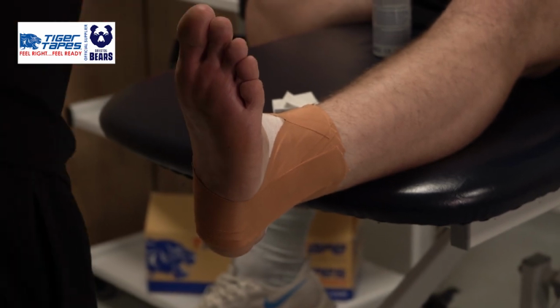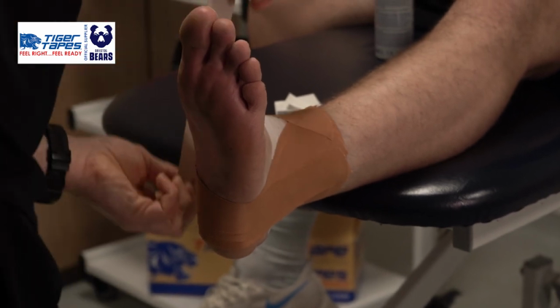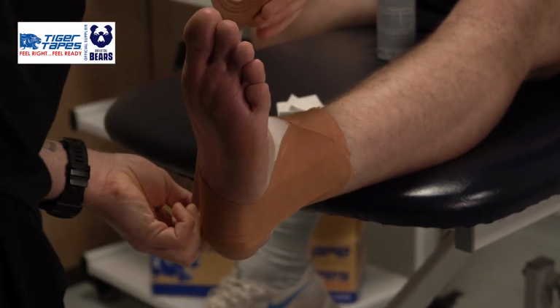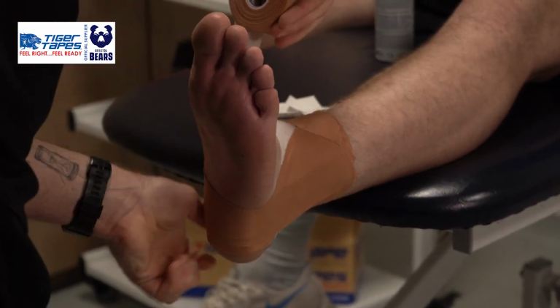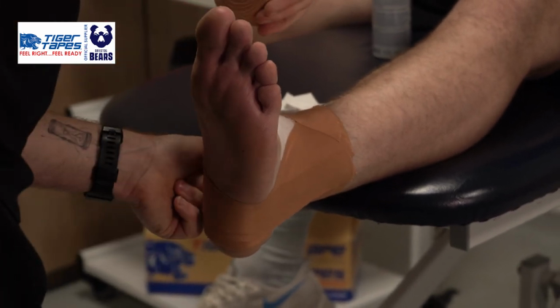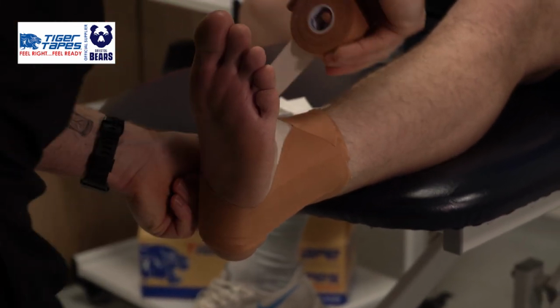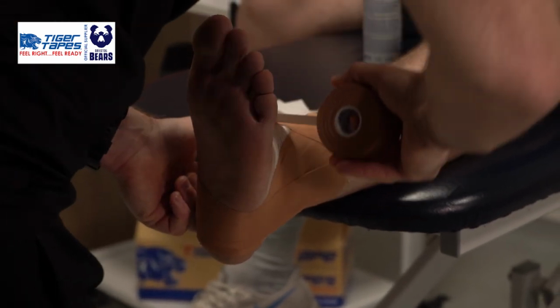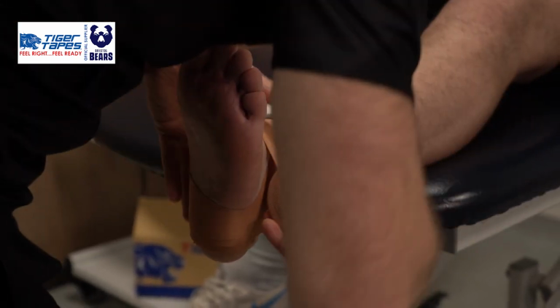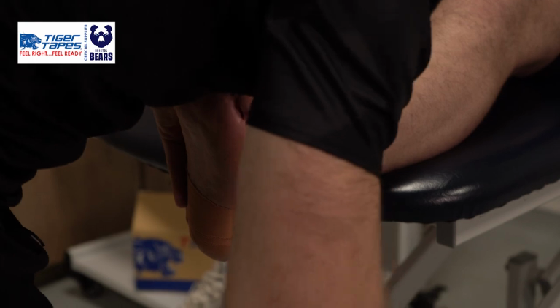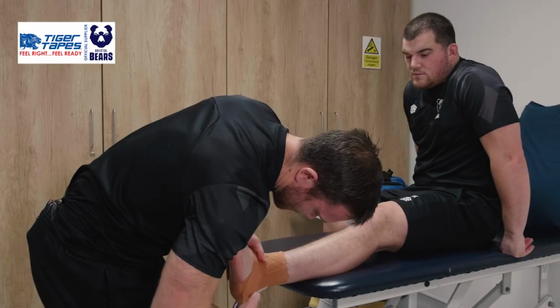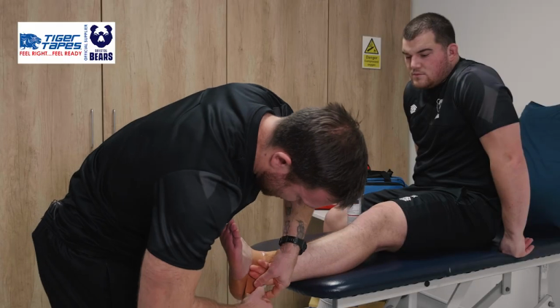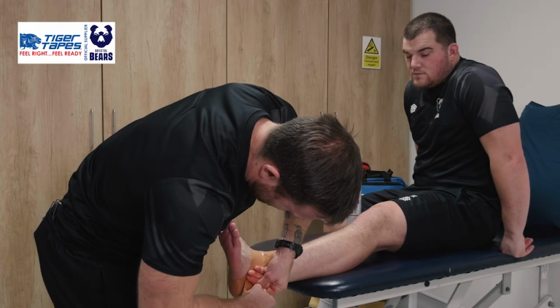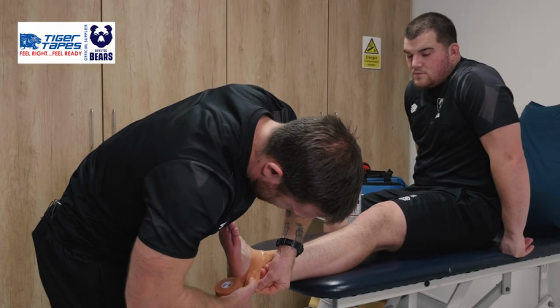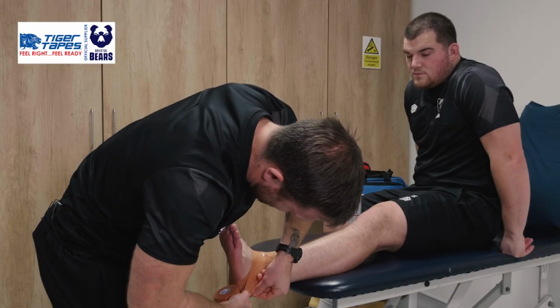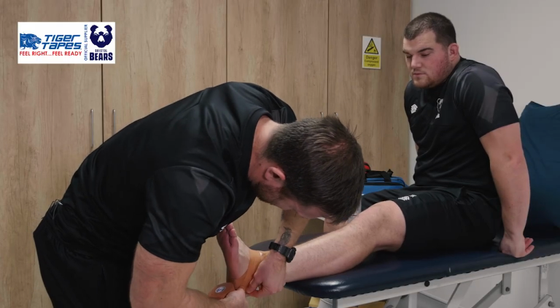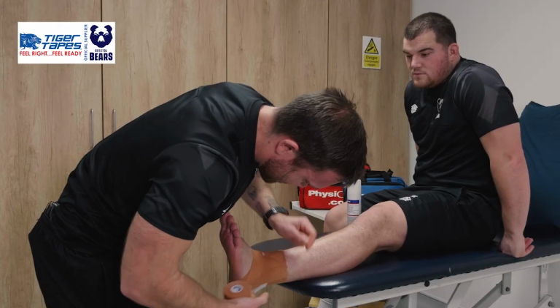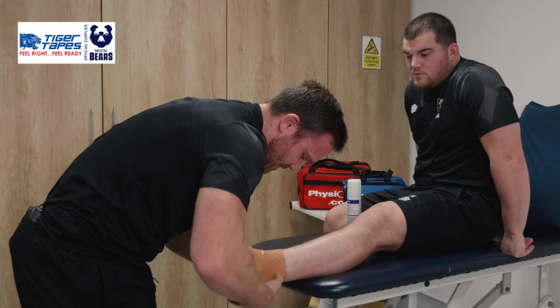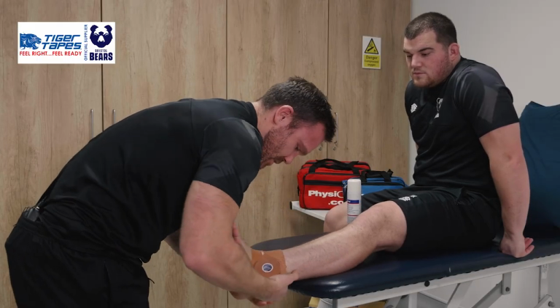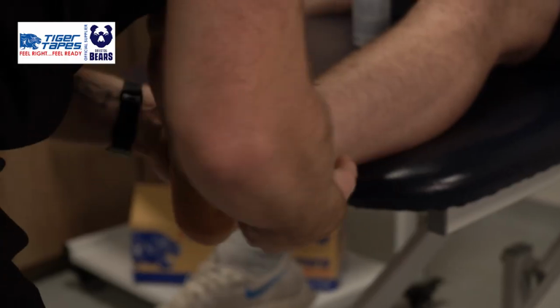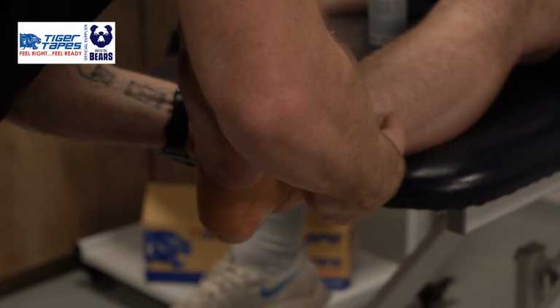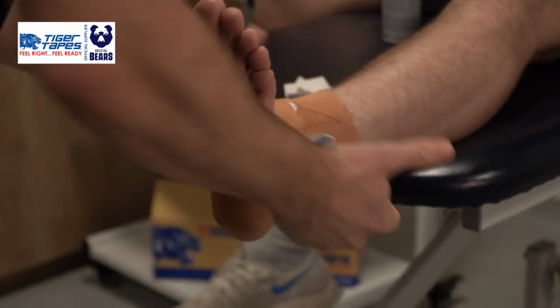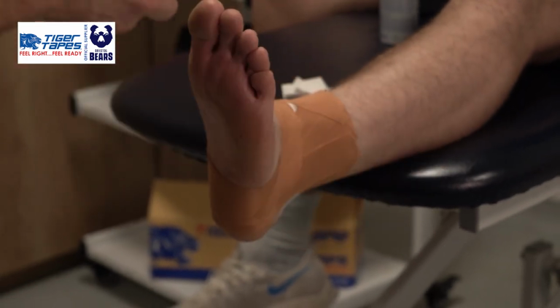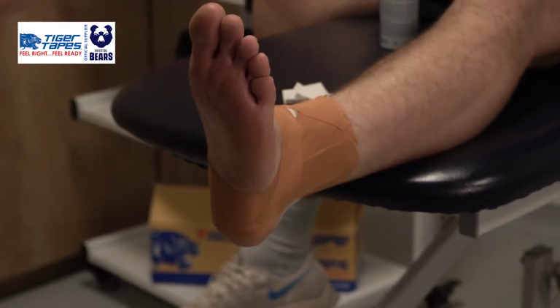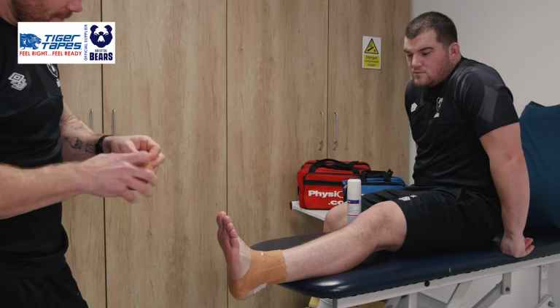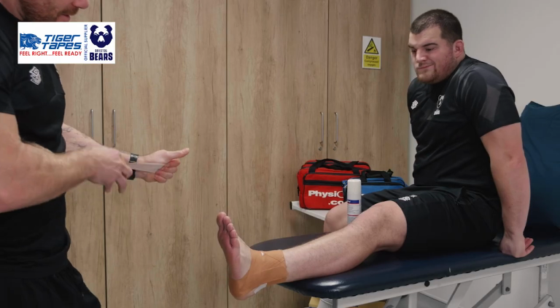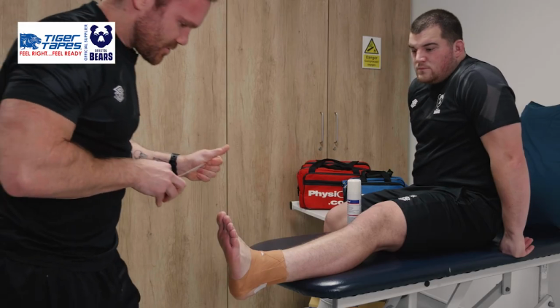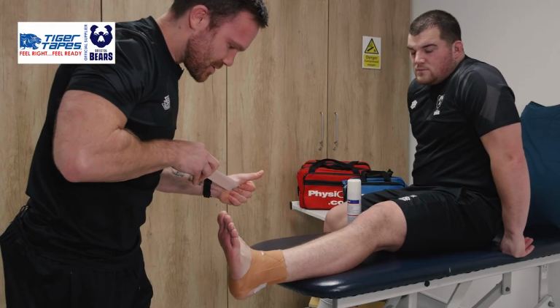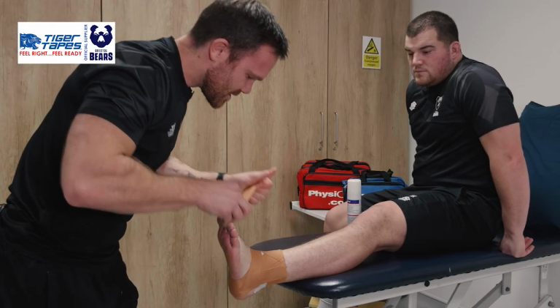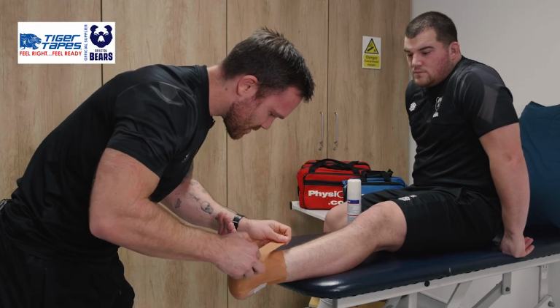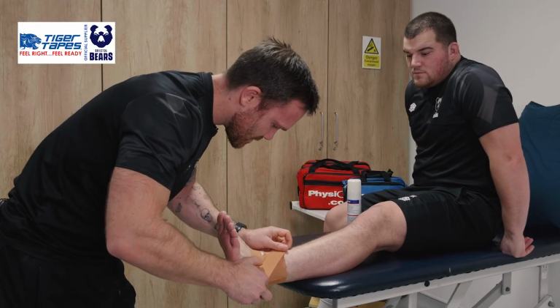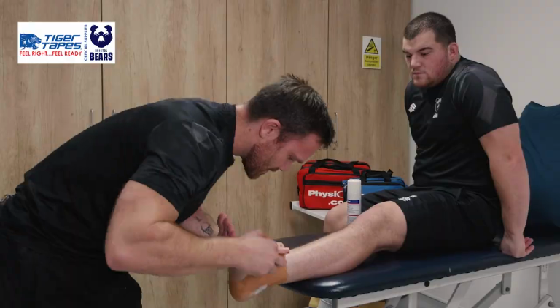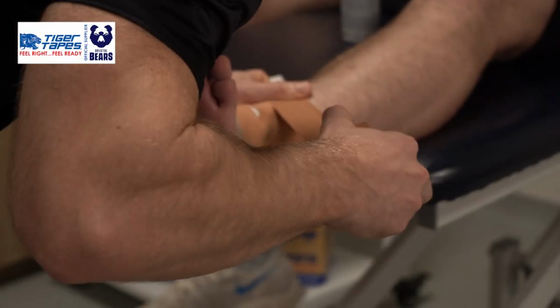Starting from the medial side of the calcaneus, coming across there and then attaching onto that lateral aspect. With that base there, we've got our stirrups. To add a belt and braces, we can also do a heel lock.